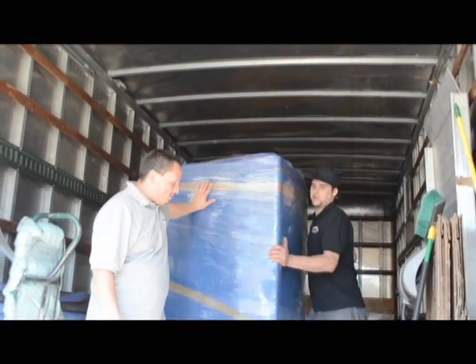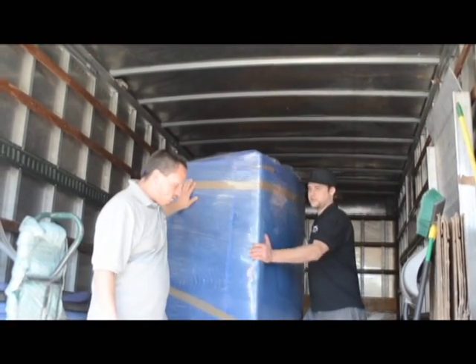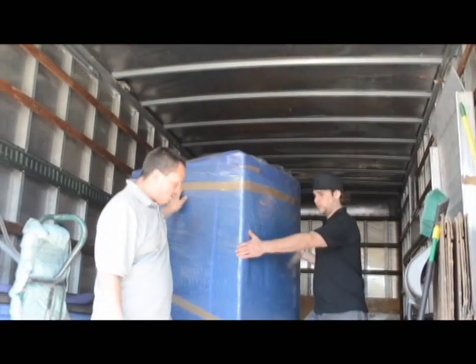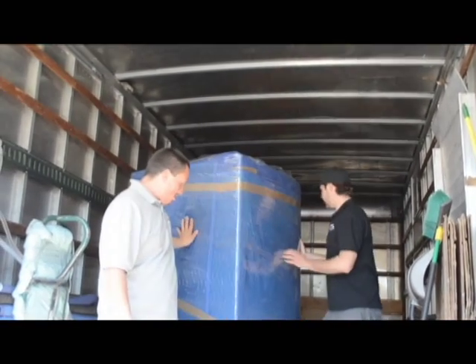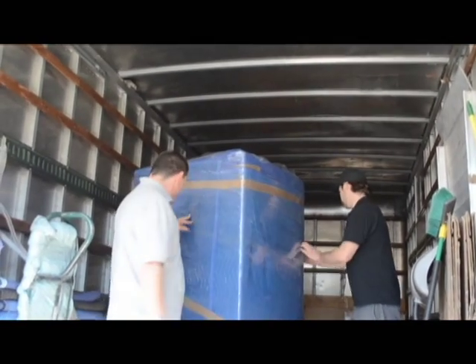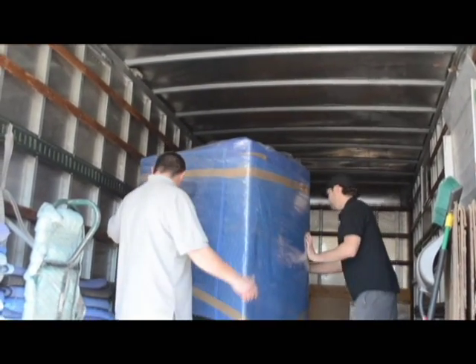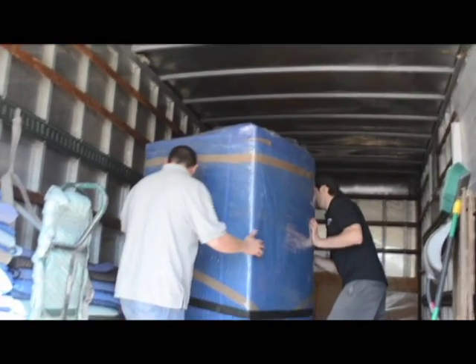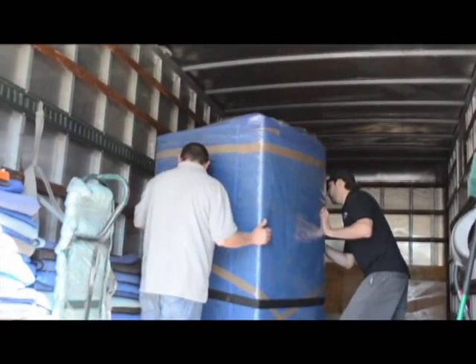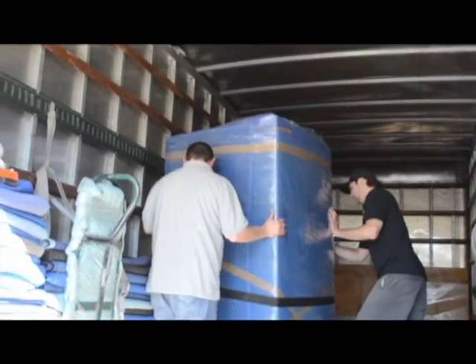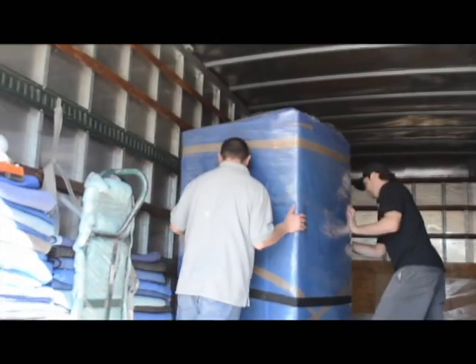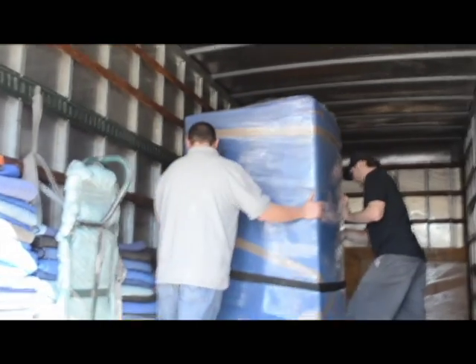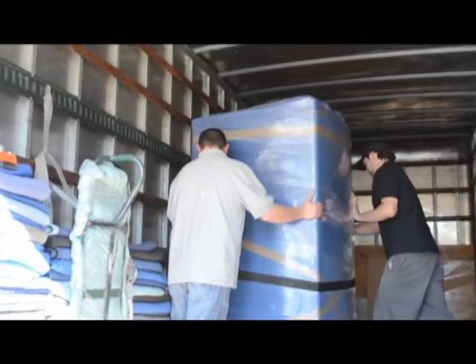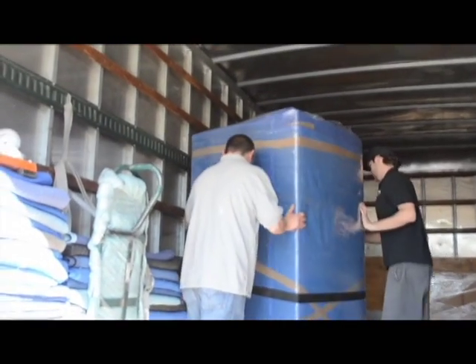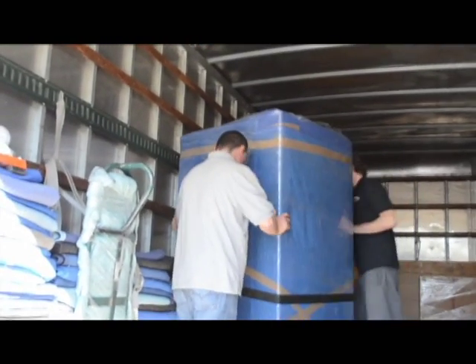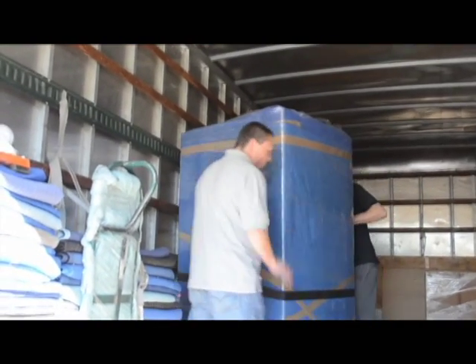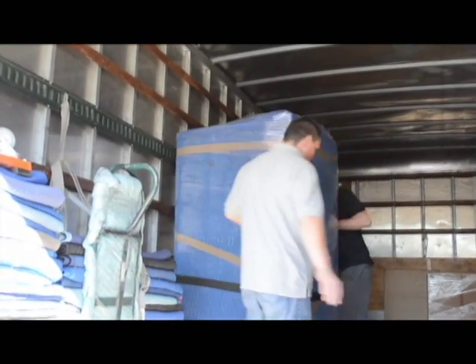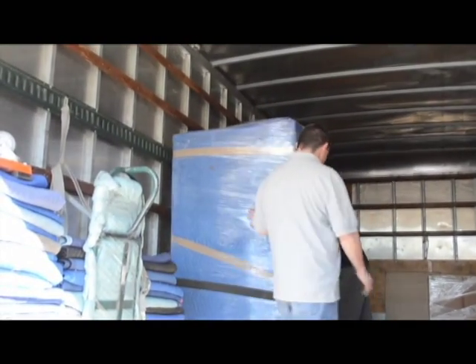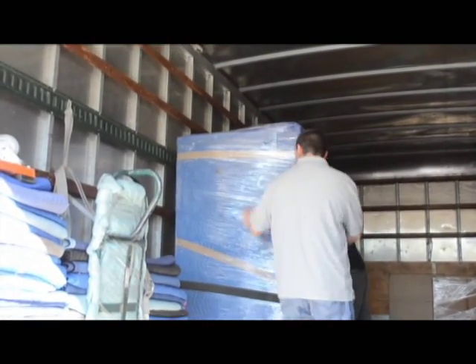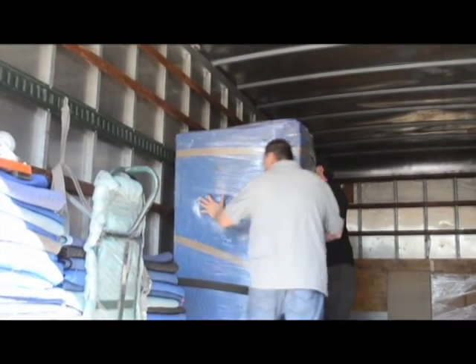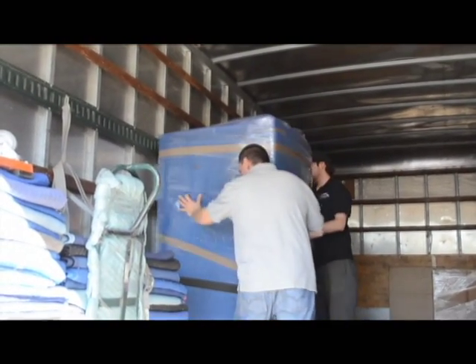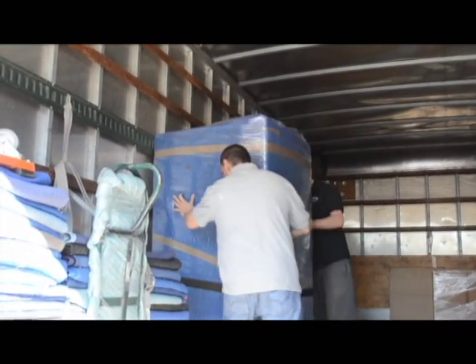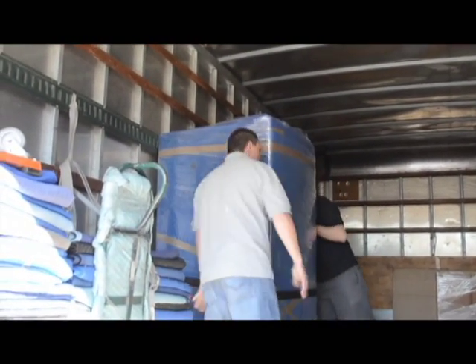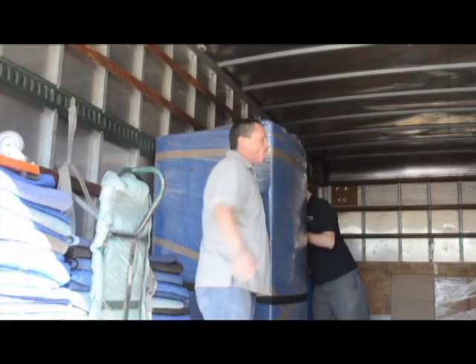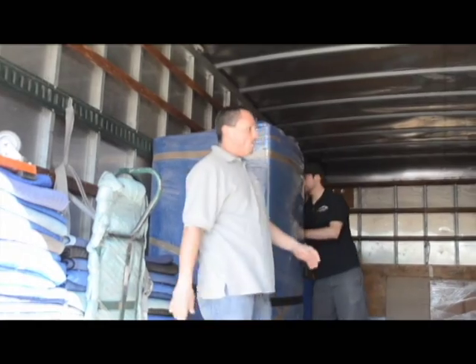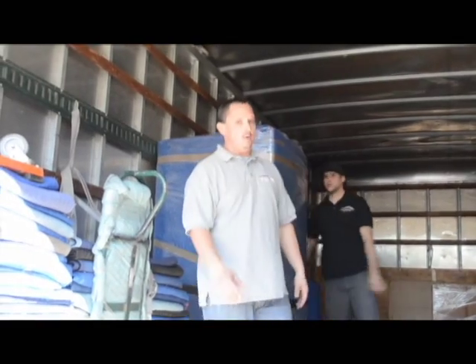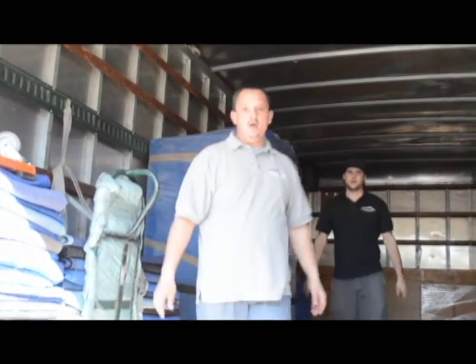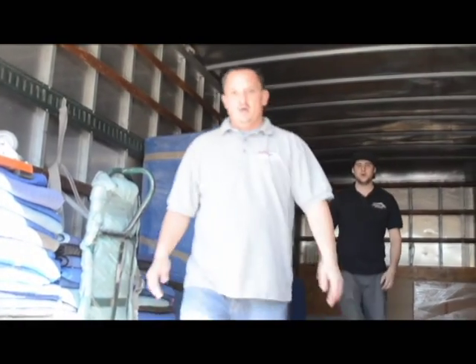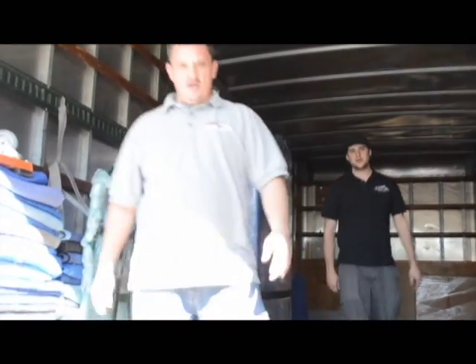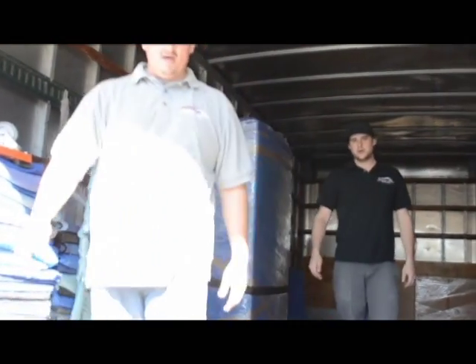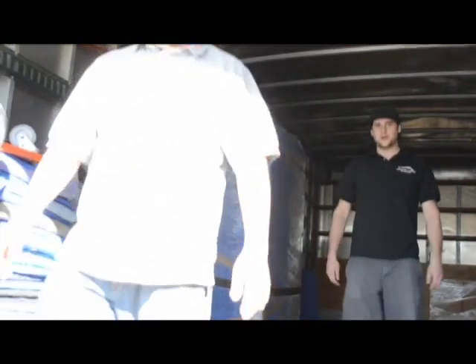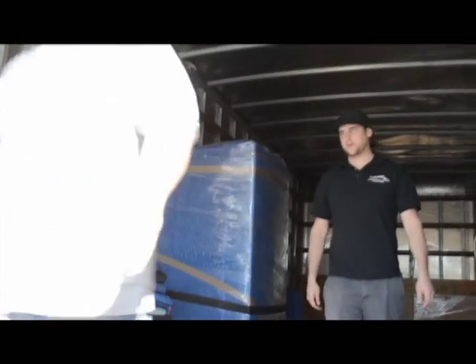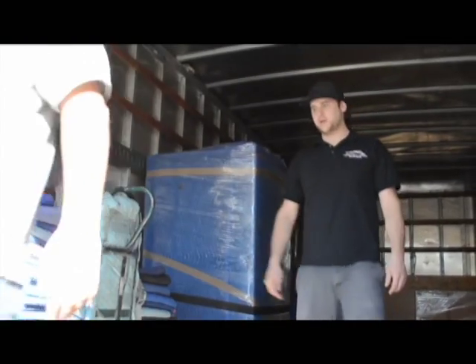All you gotta do is just roll it back and shut this off. There you go. There you have it. You can strap it right in.